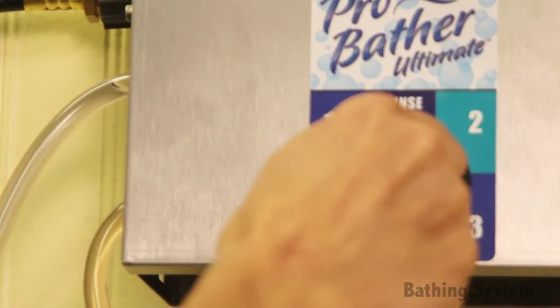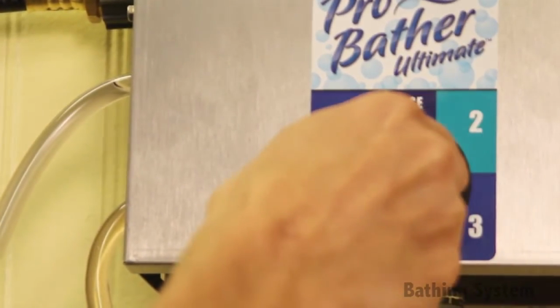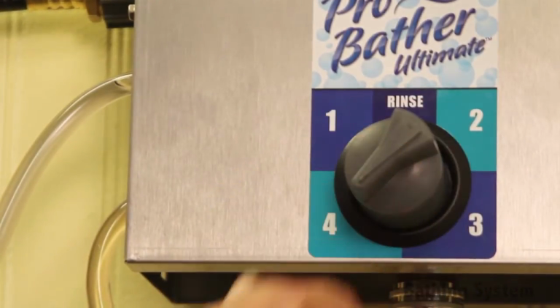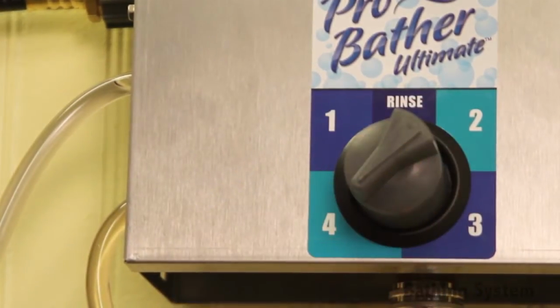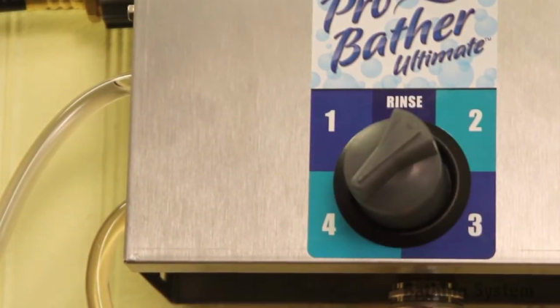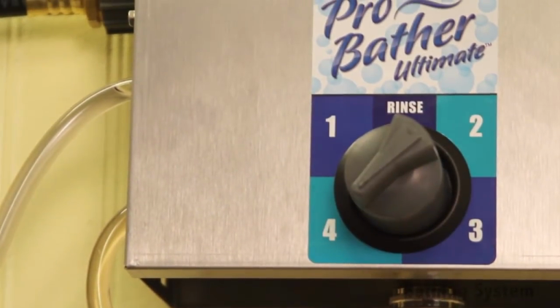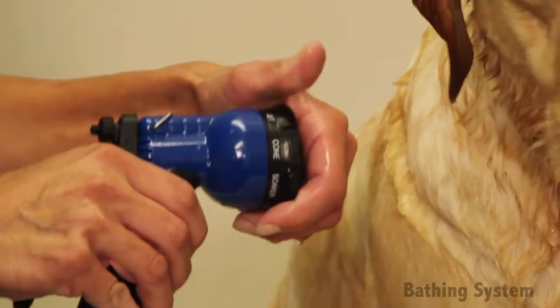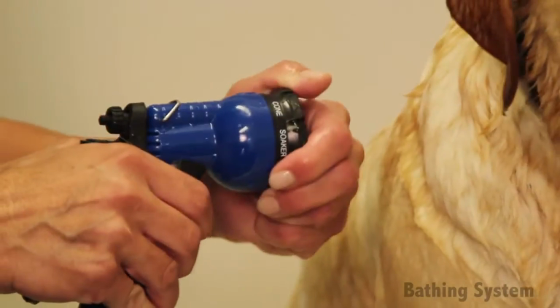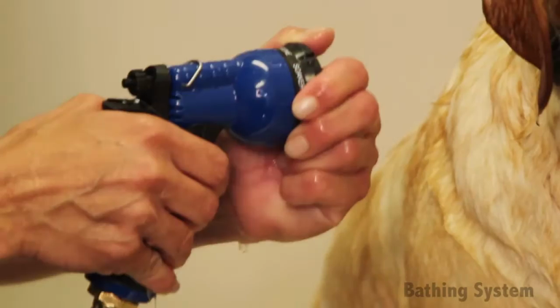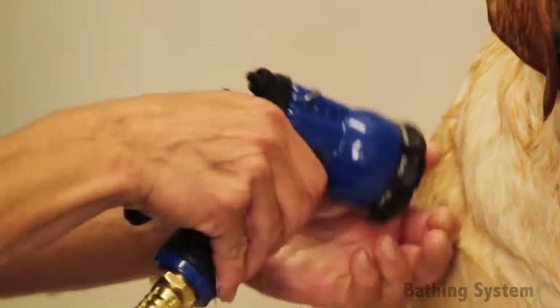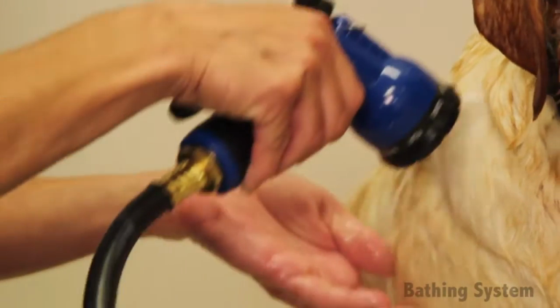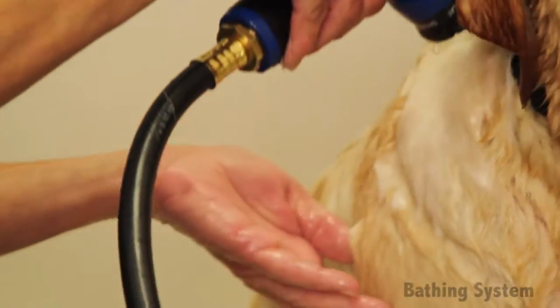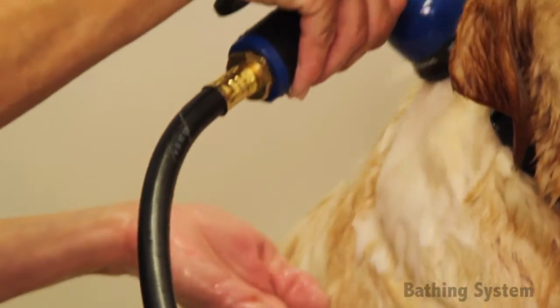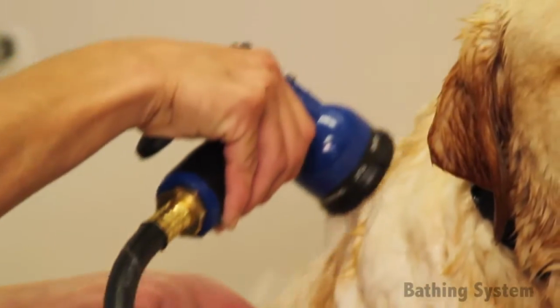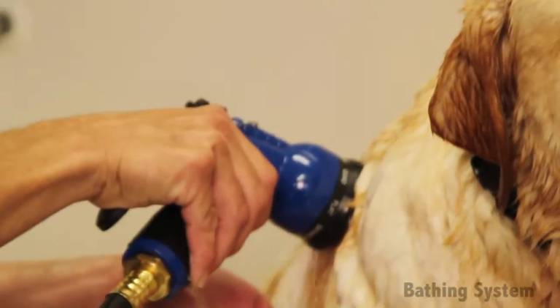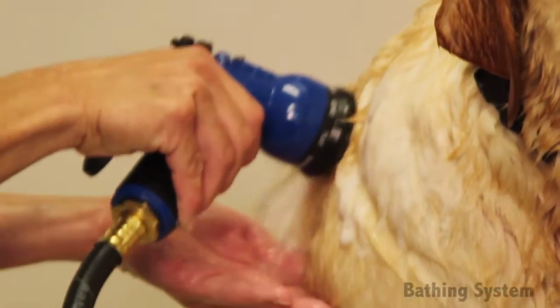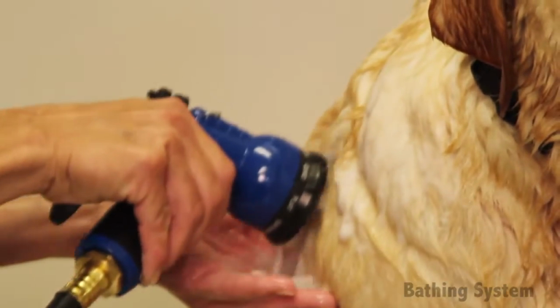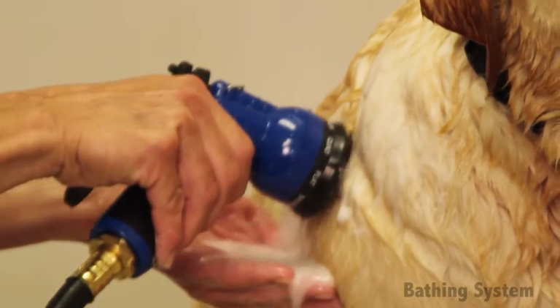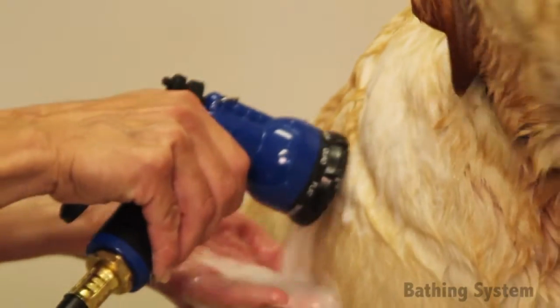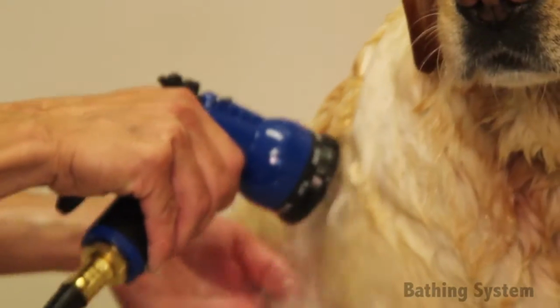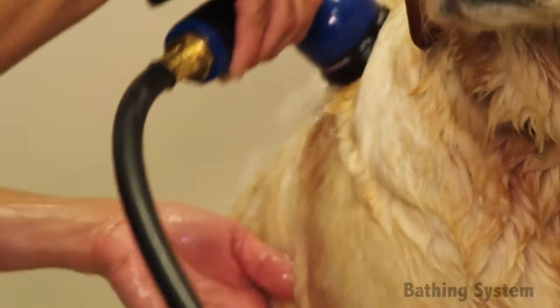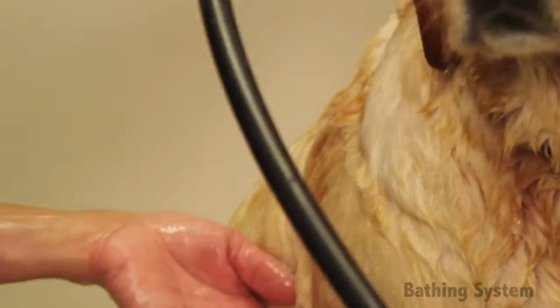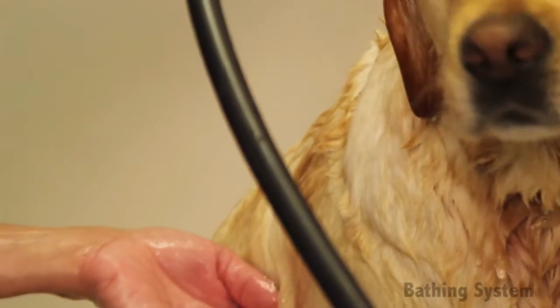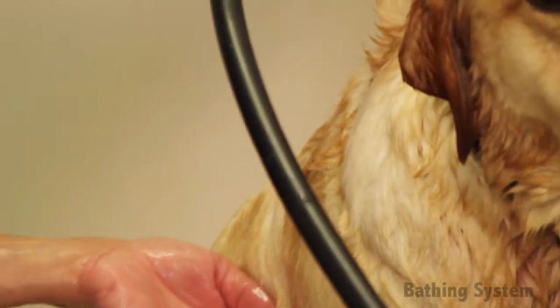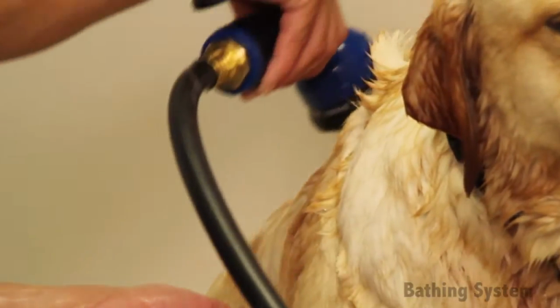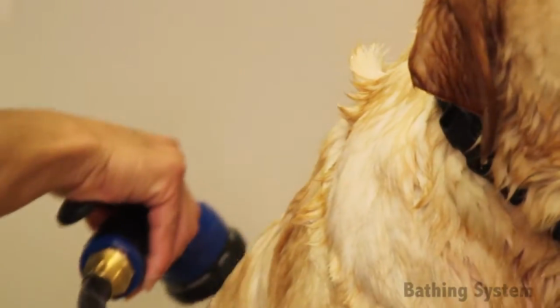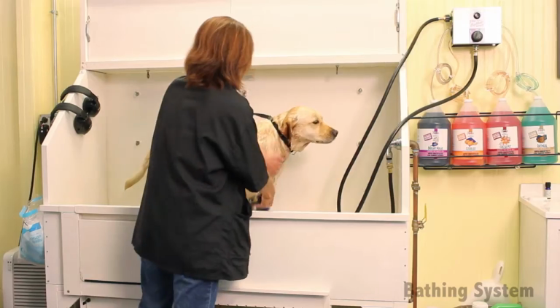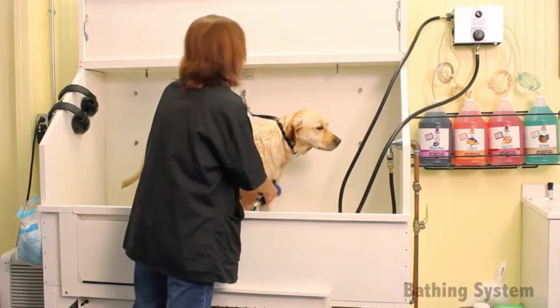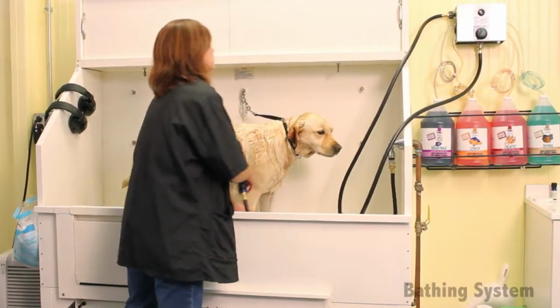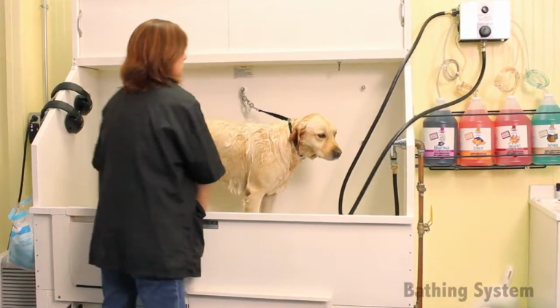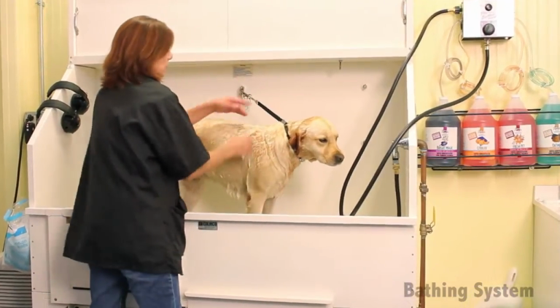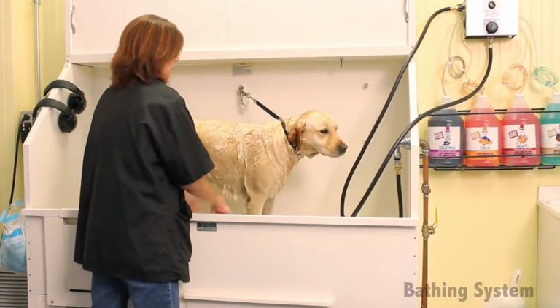How exactly does a bathing system work? A bathing system produces a pressurized stream of pre-mixed shampoo and water that can quickly break through the oily outer barrier of a pet's coat, which helps pets get cleaner faster.